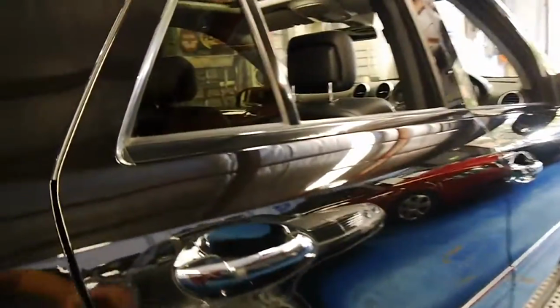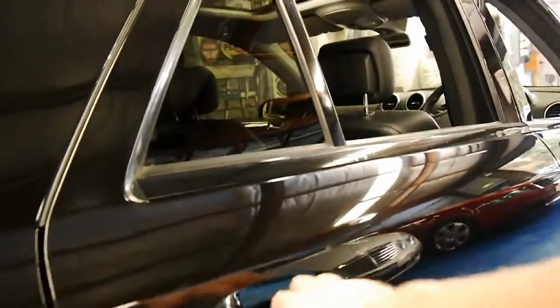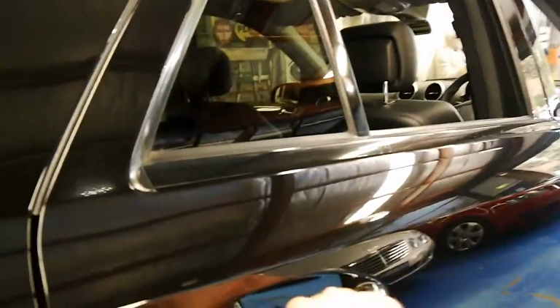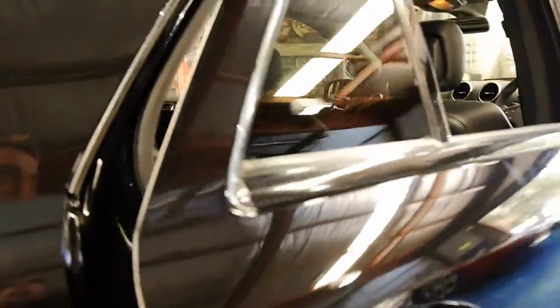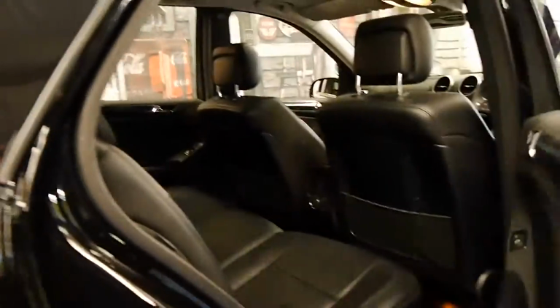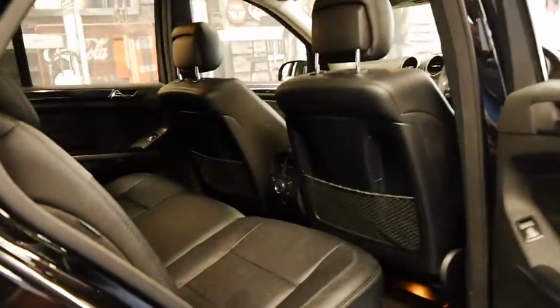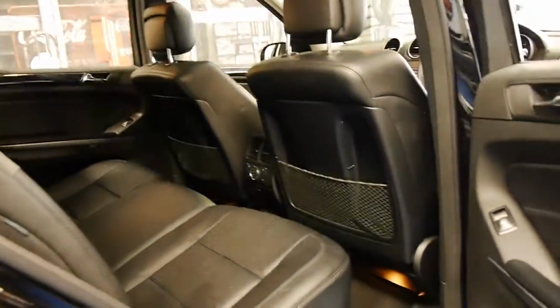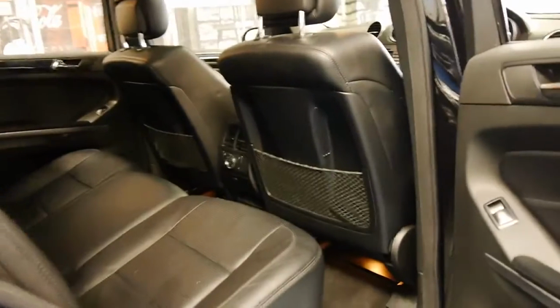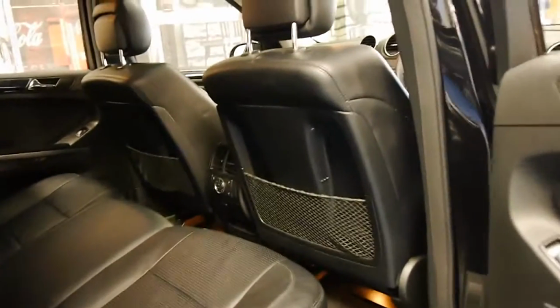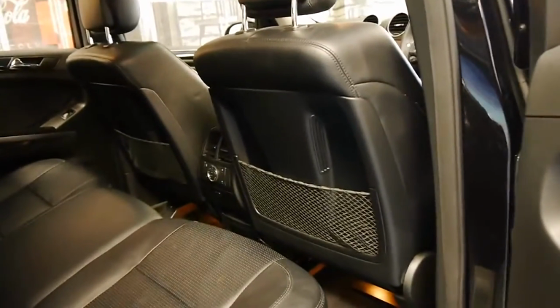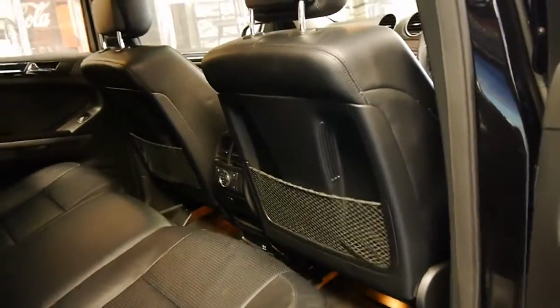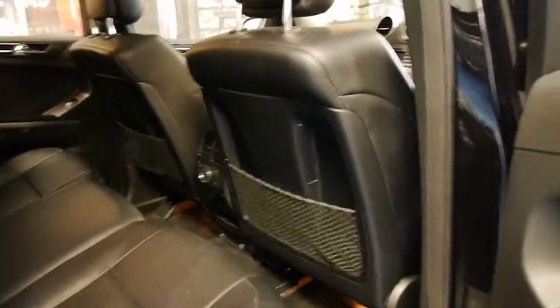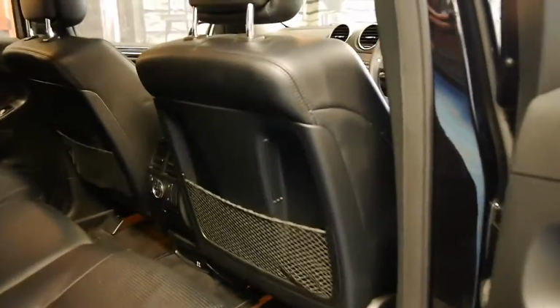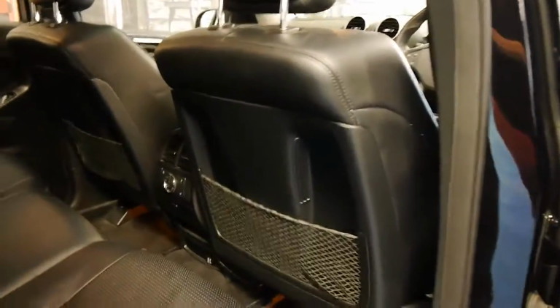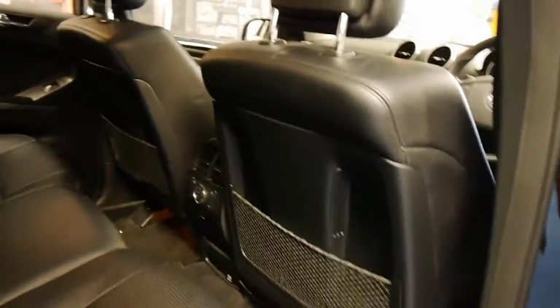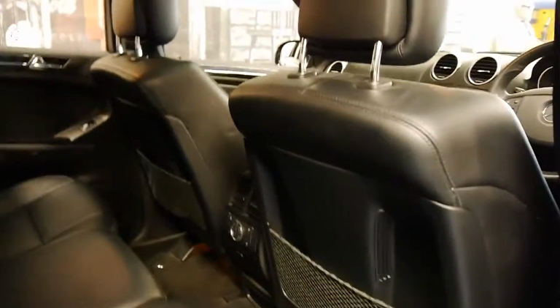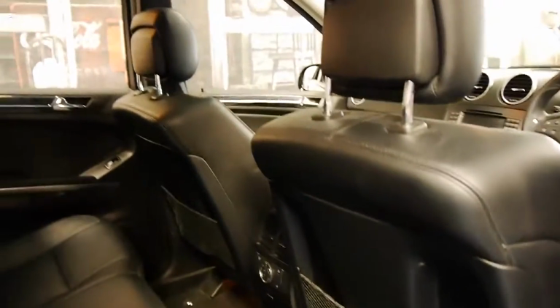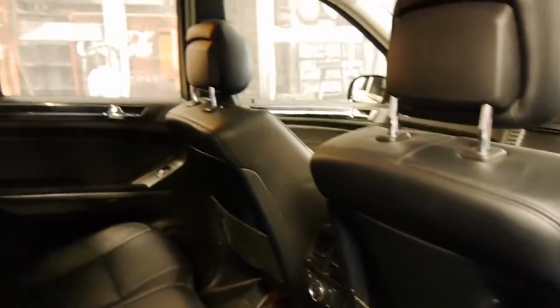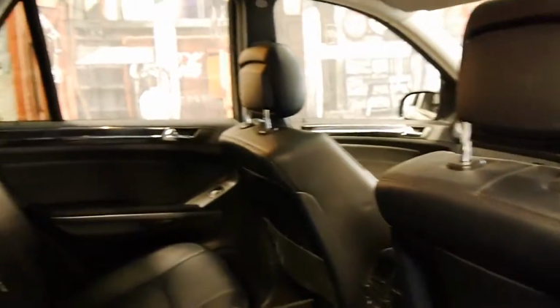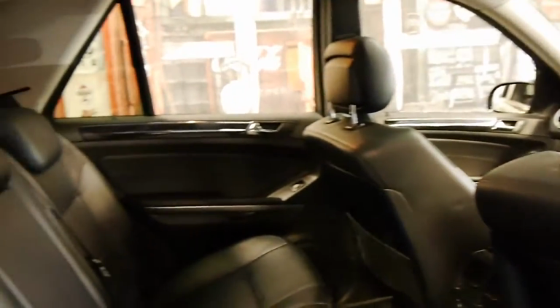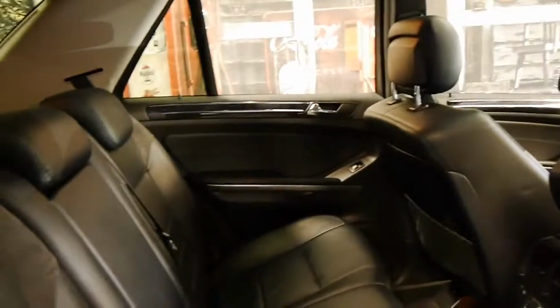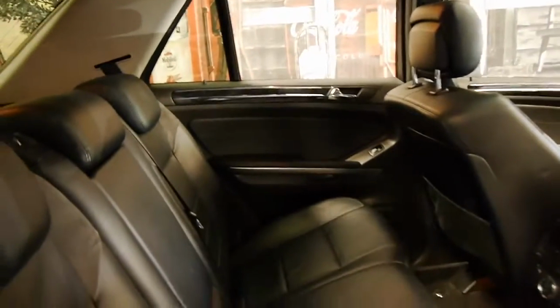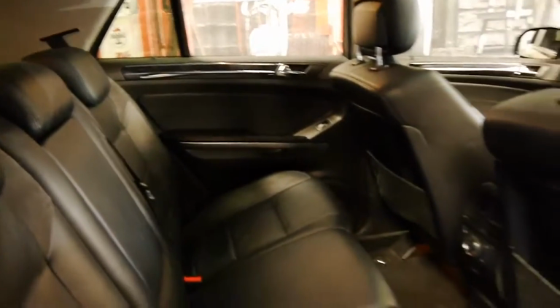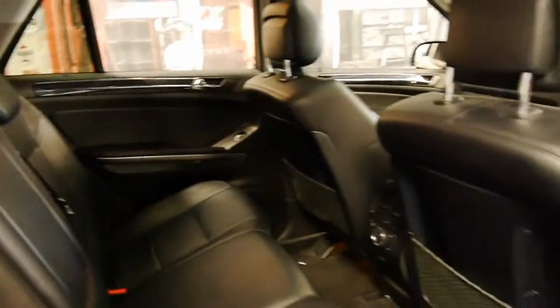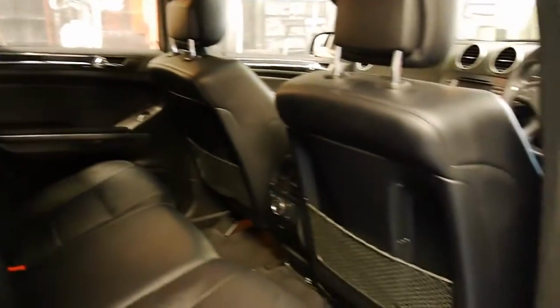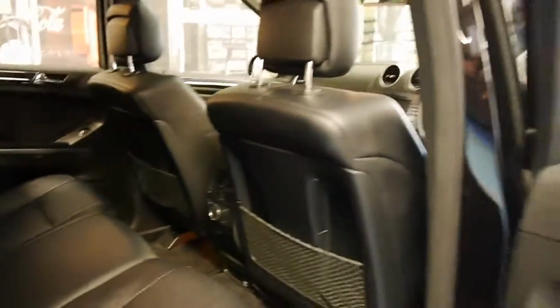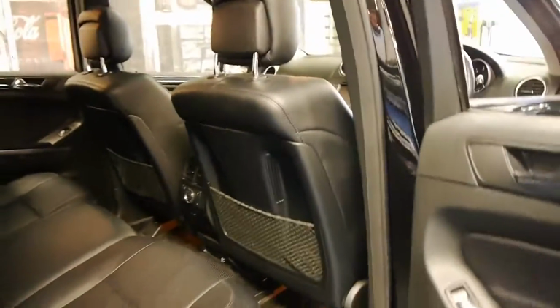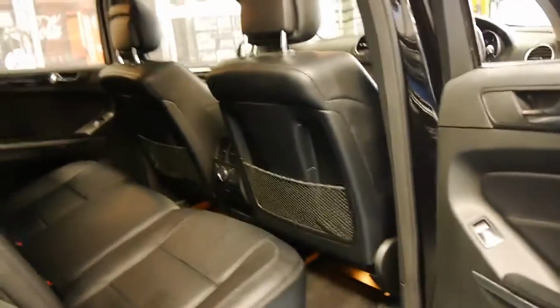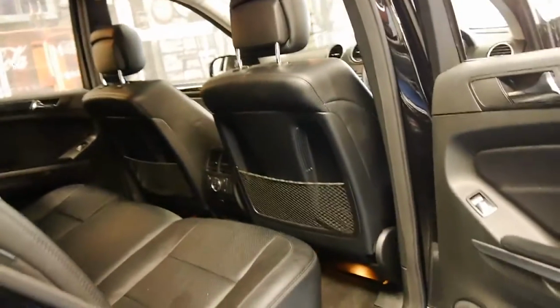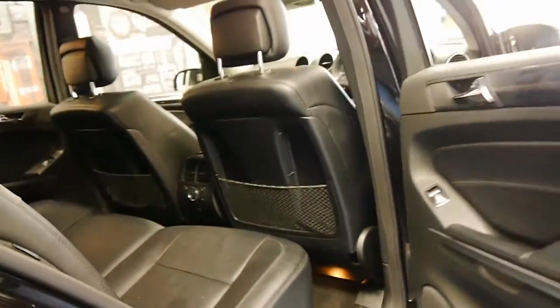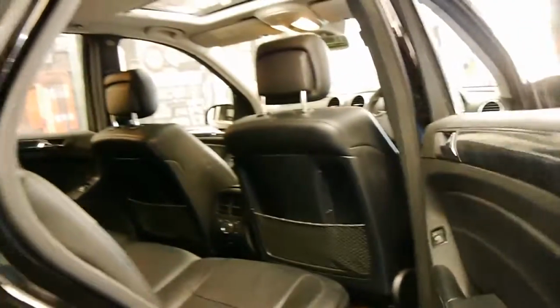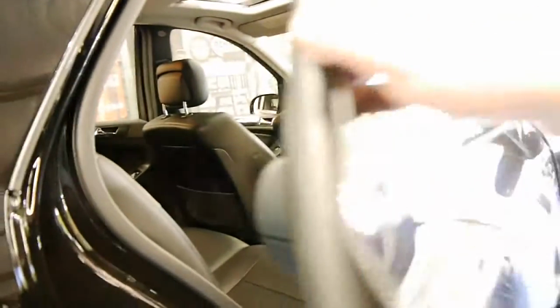It's also got keyless entry and keyless start. It's got air conditioning controls in the back. I've driven the car and it drives absolutely beautifully.